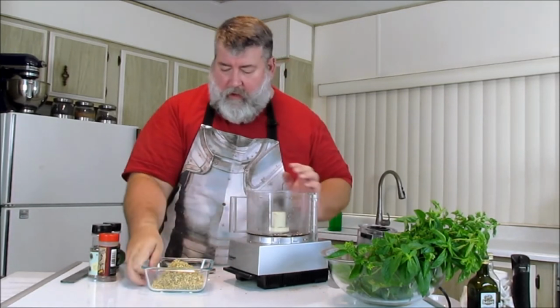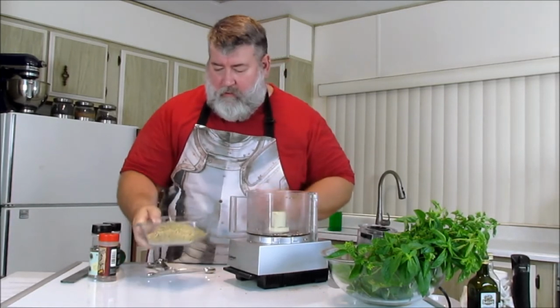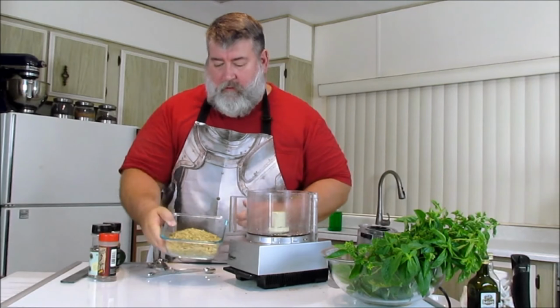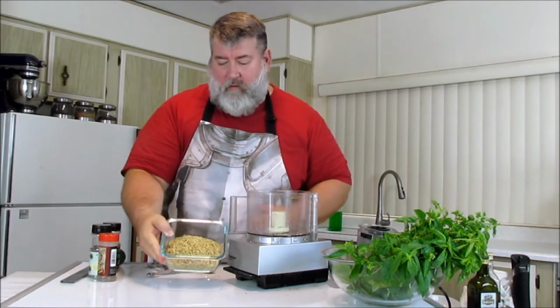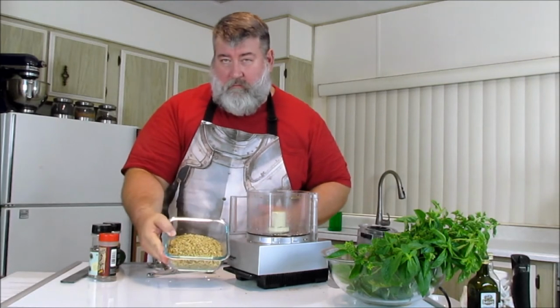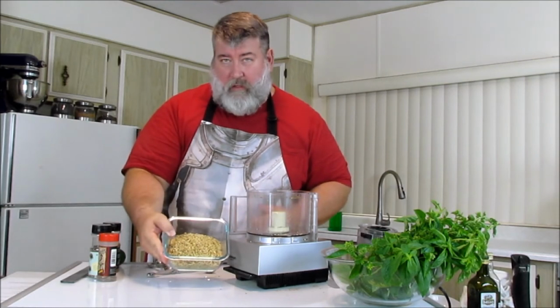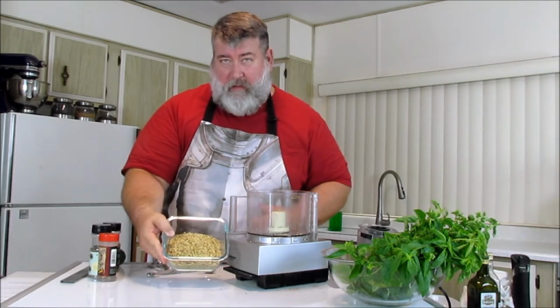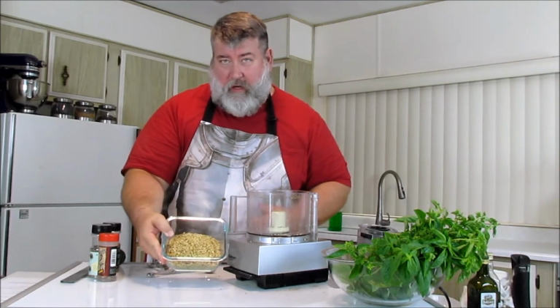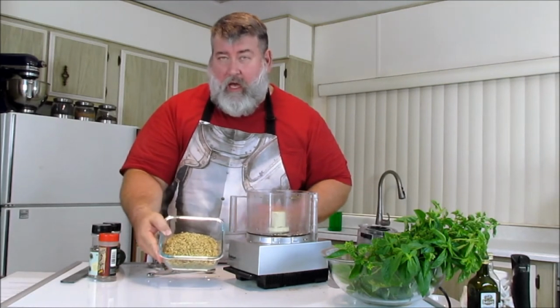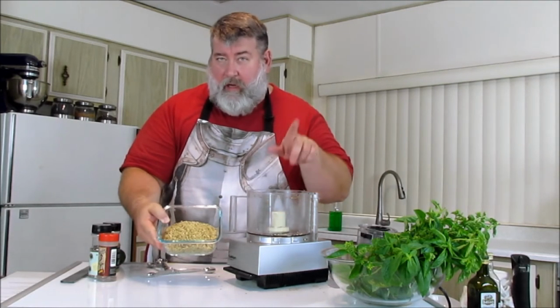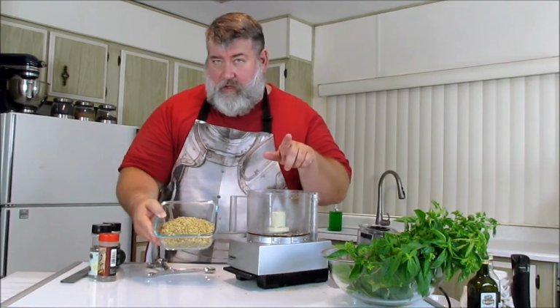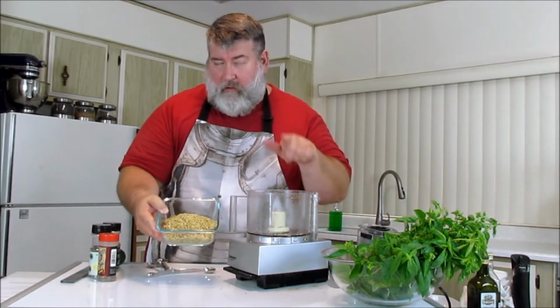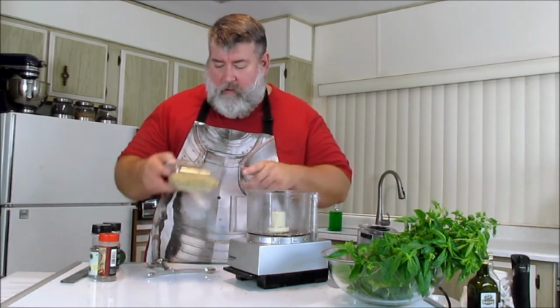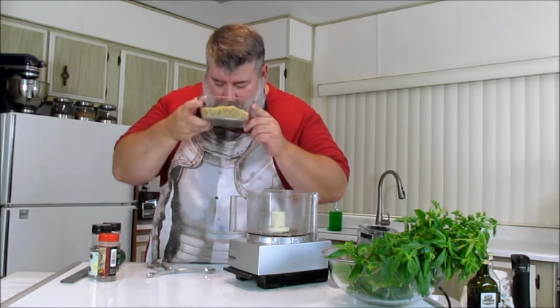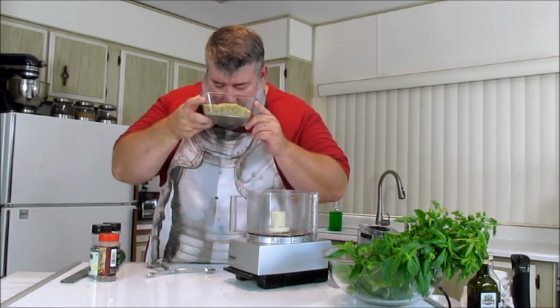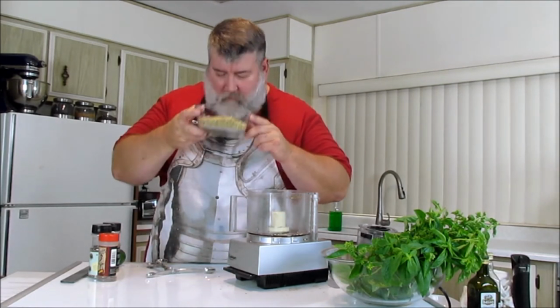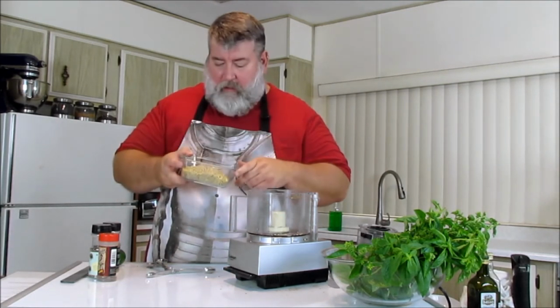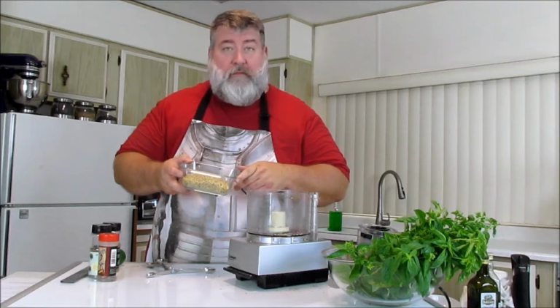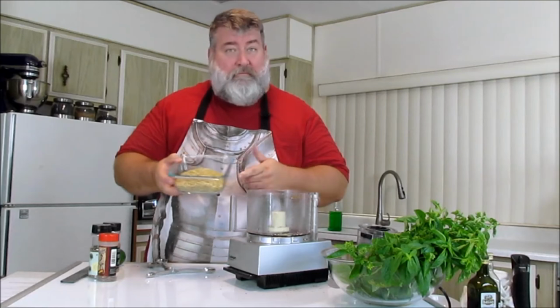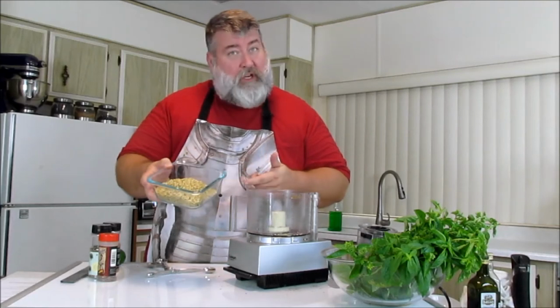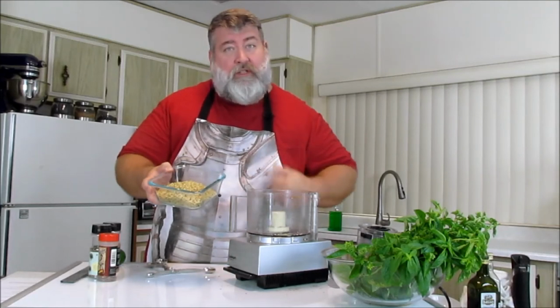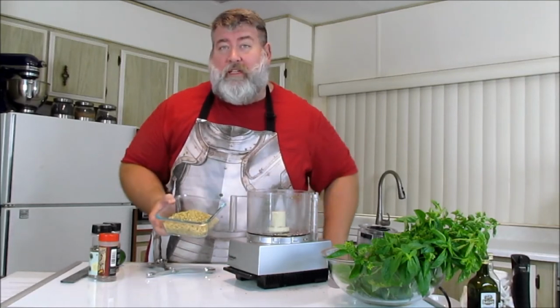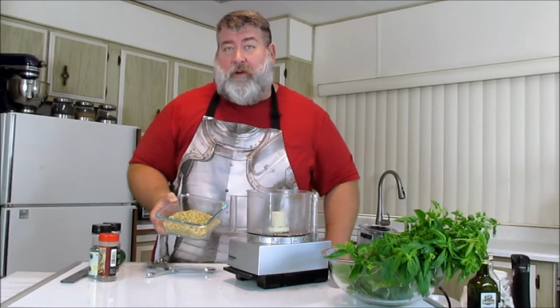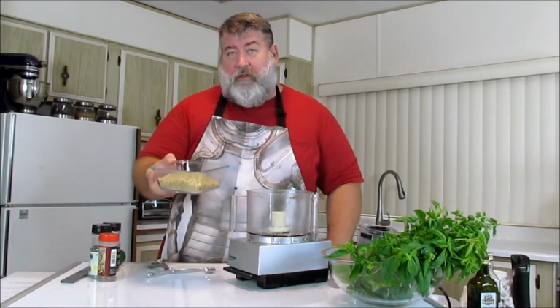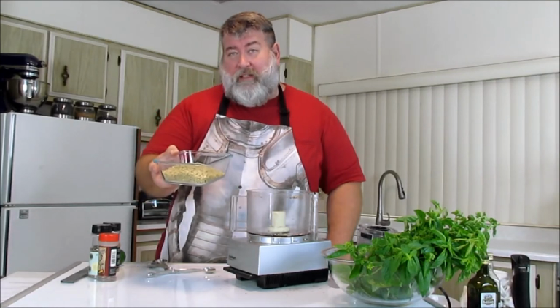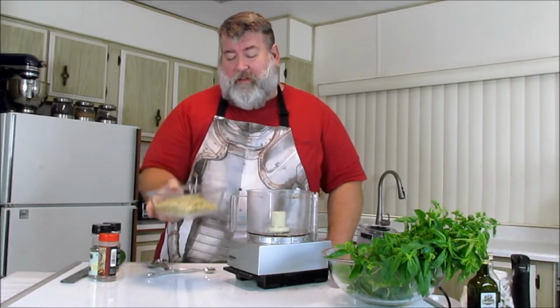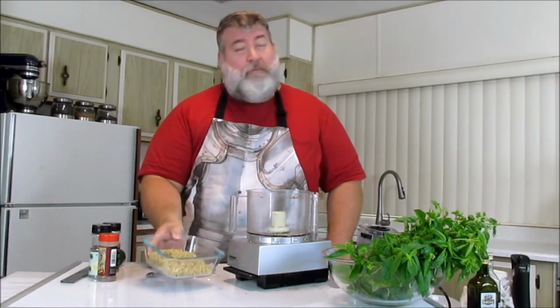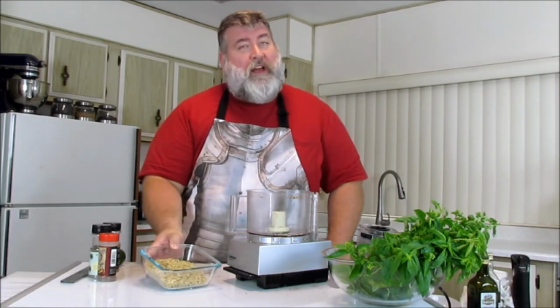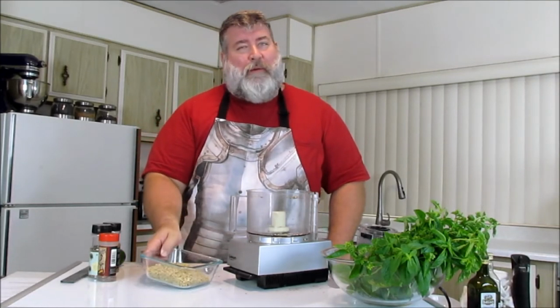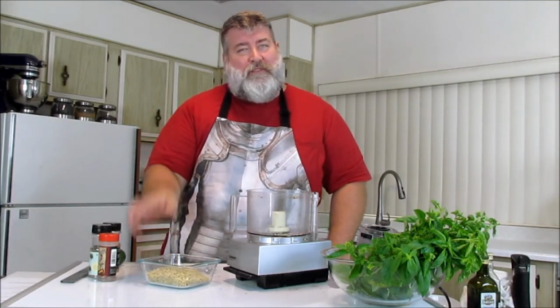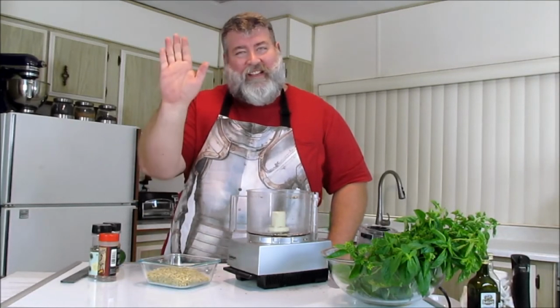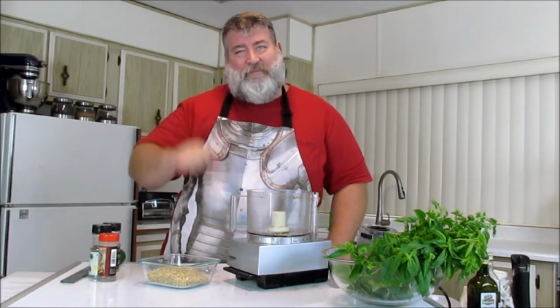And there you go — all spiced, ready to go. Watch your salt. Smells amazing. So there's a quick recipe for you. If you like this, give it a thumbs up, subscribe. I'm Robert Jones. Thanks, bye.